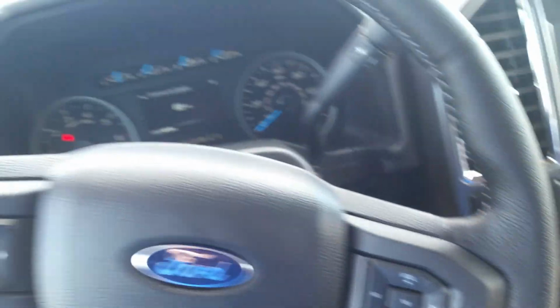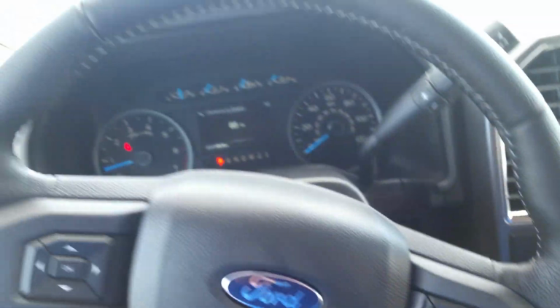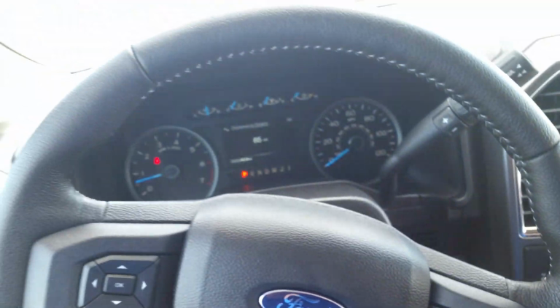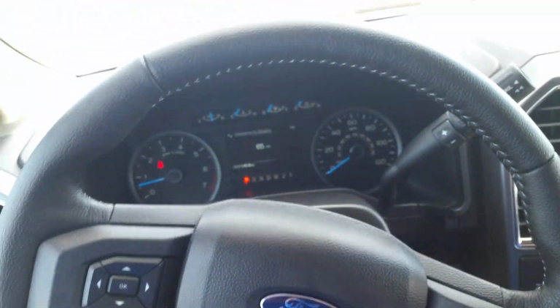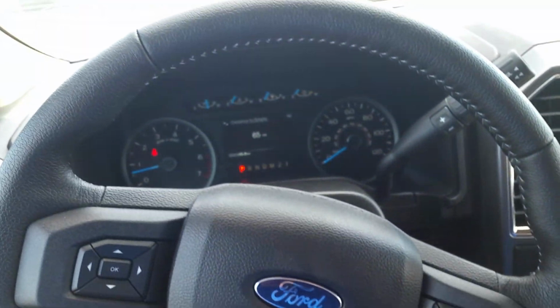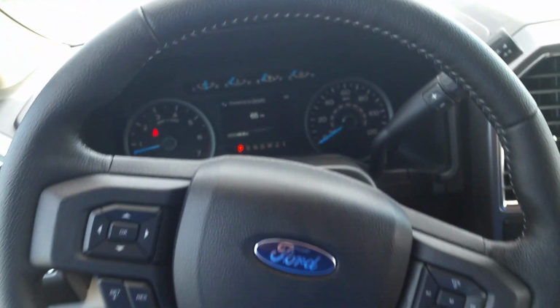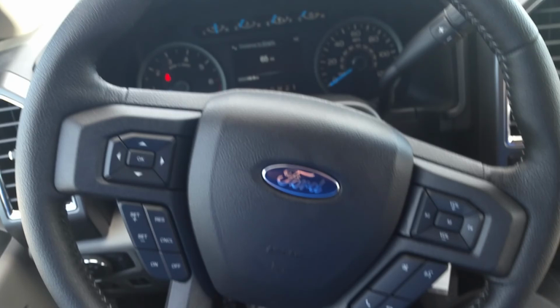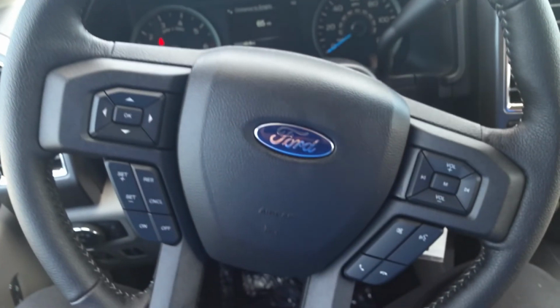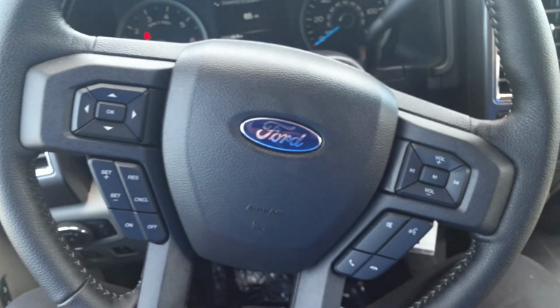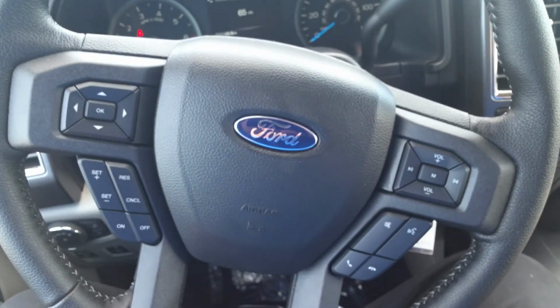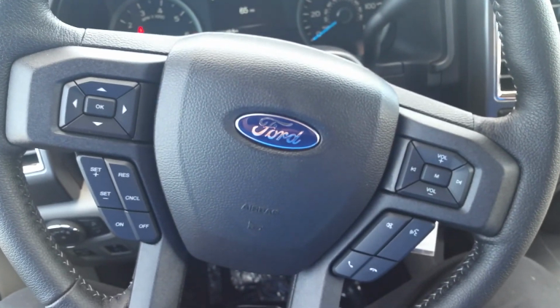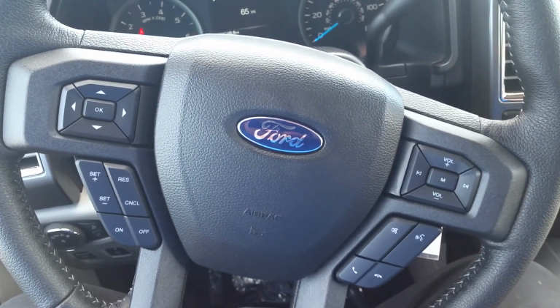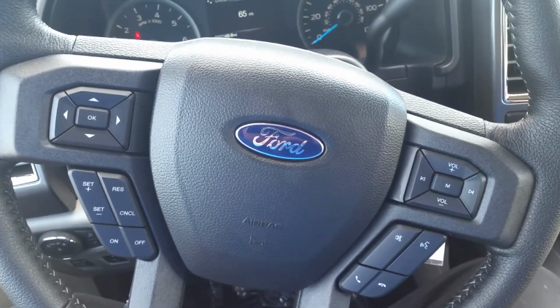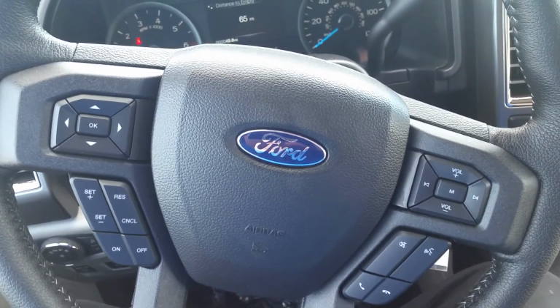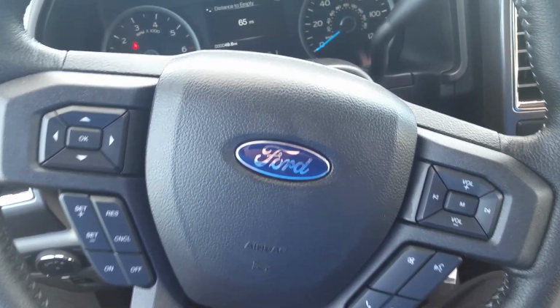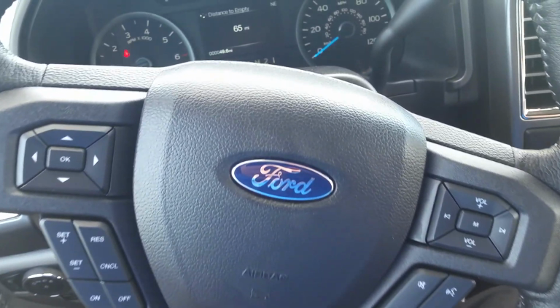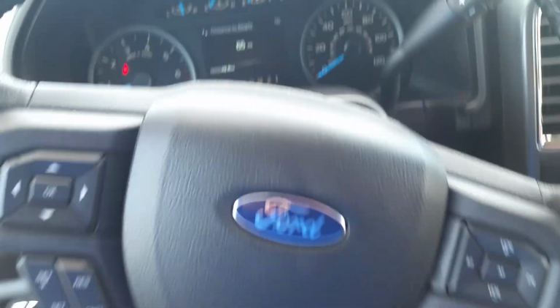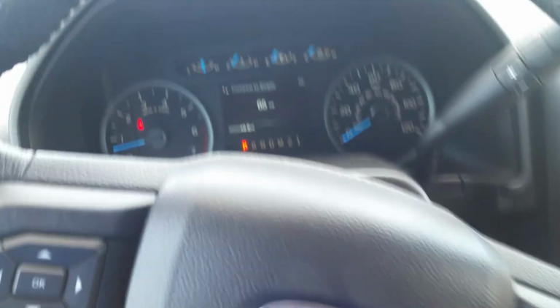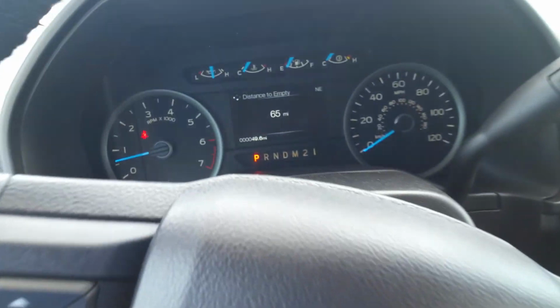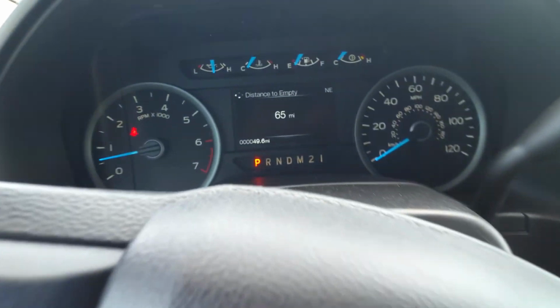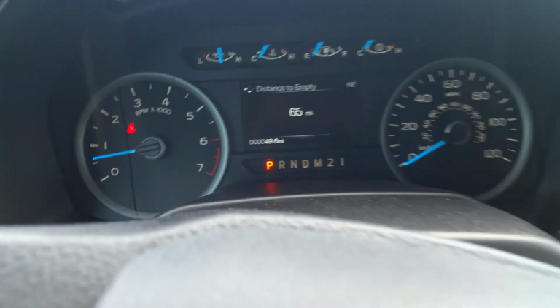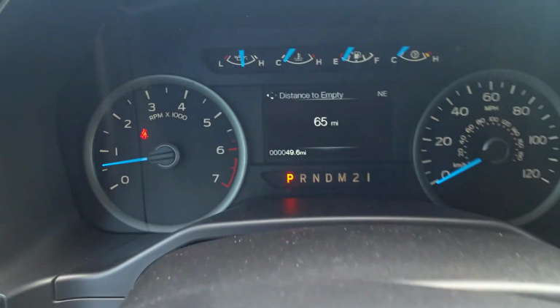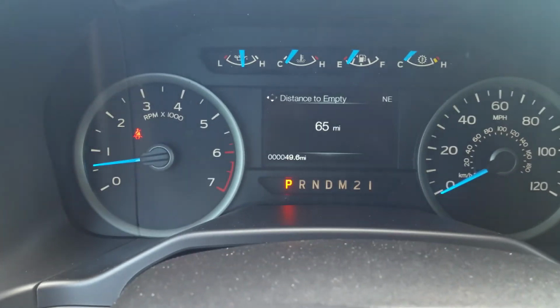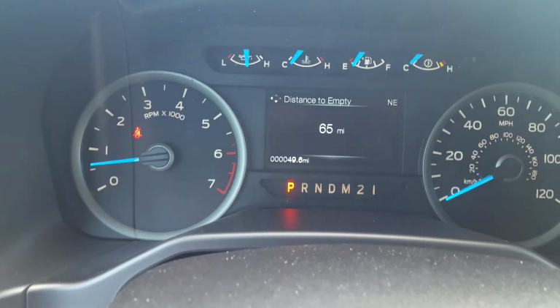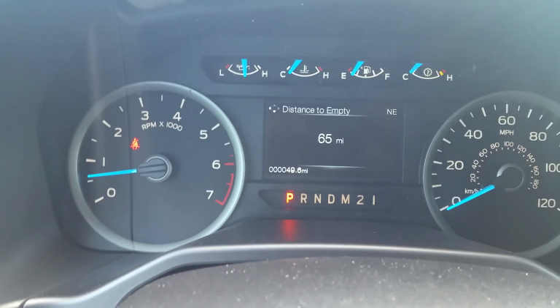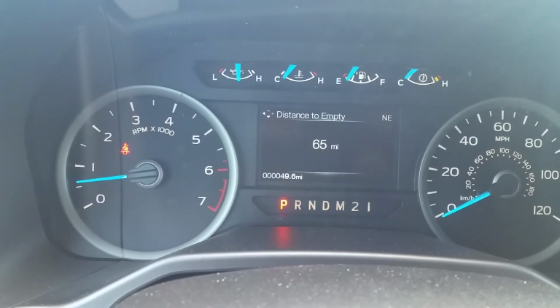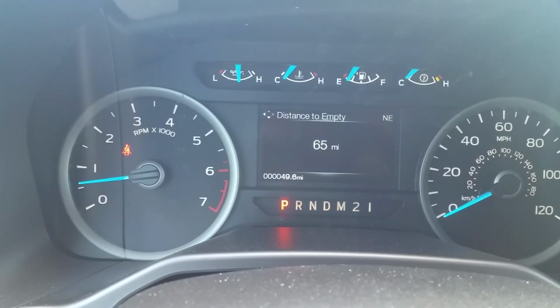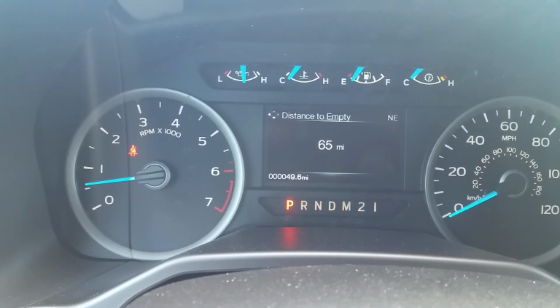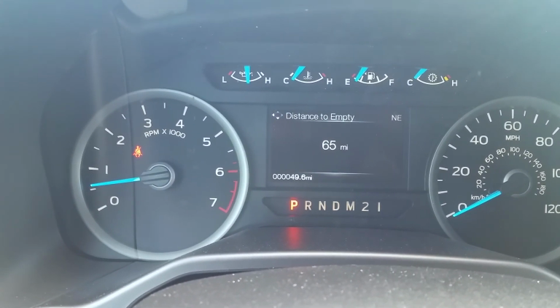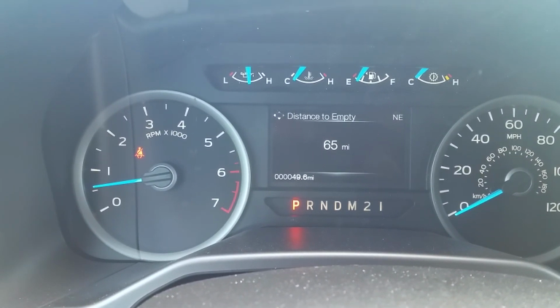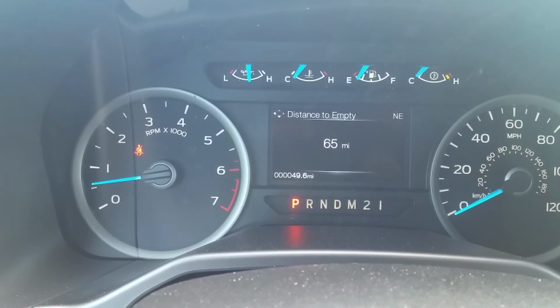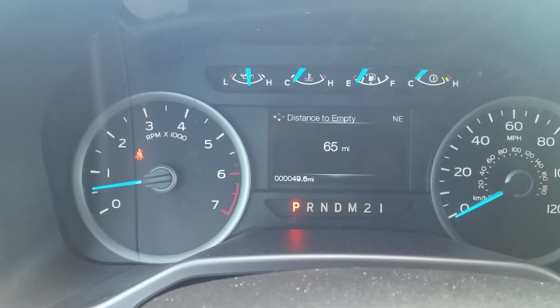Panning up here to the instrument panel on the steering wheel — fully Sync capable as you link up your cell phone via Bluetooth. And there's your odometer at 49 miles.